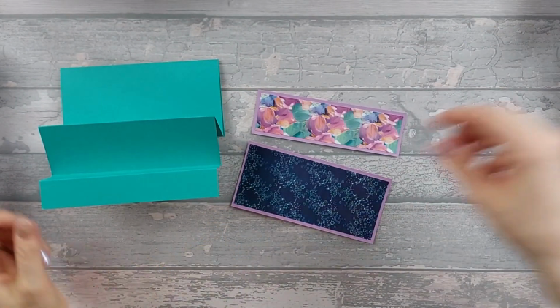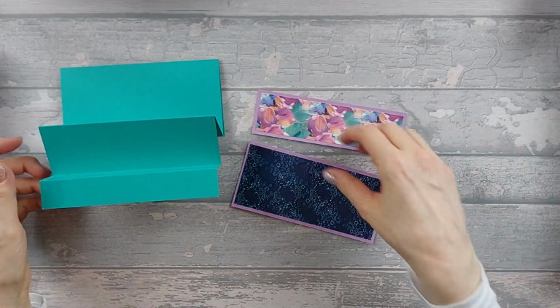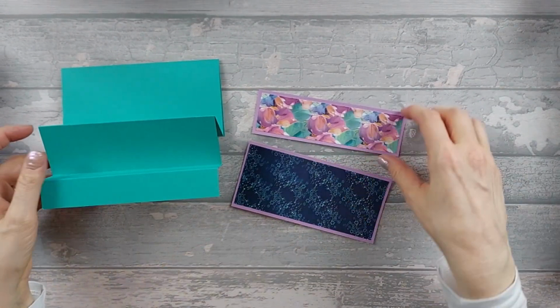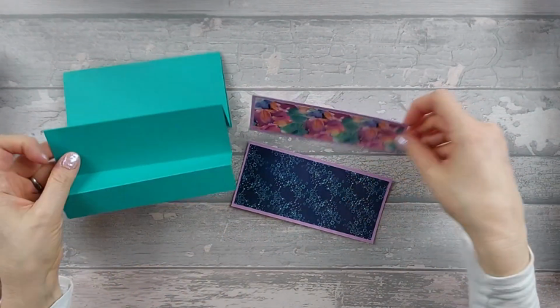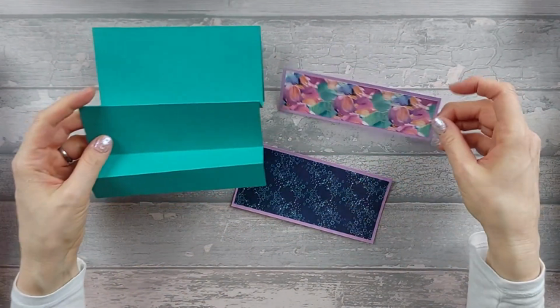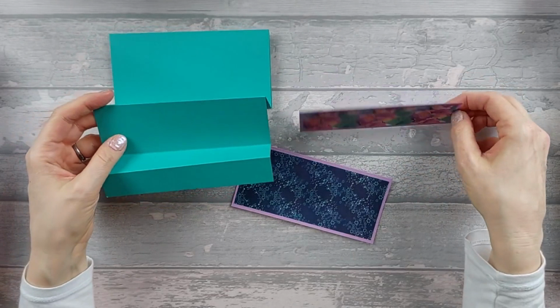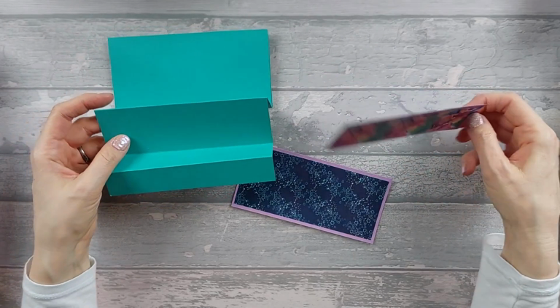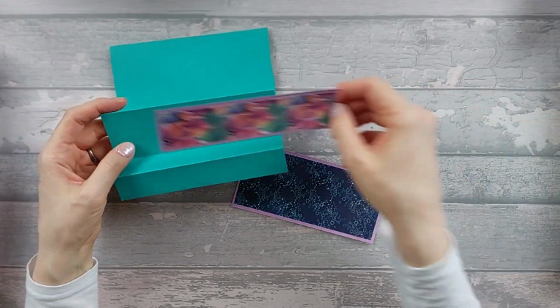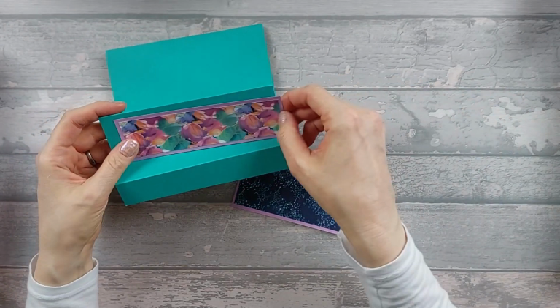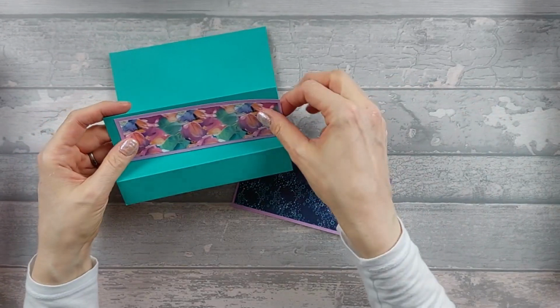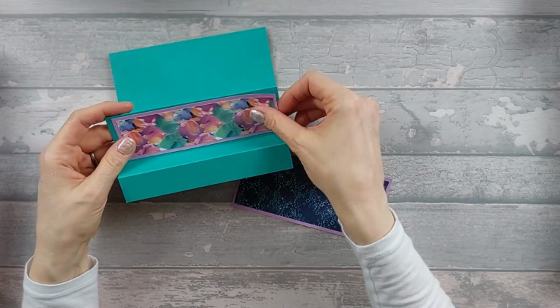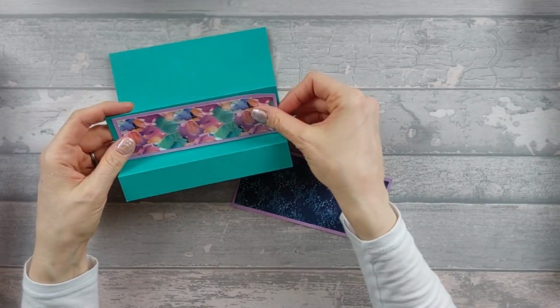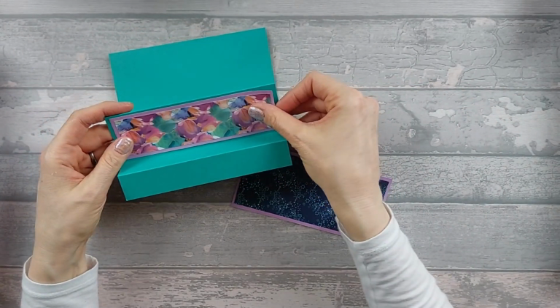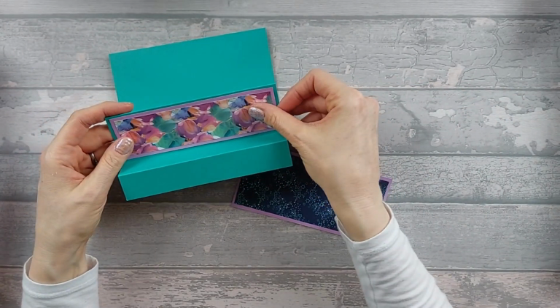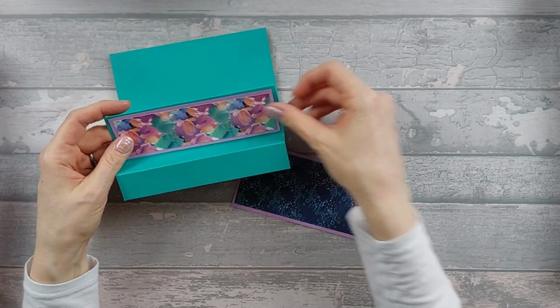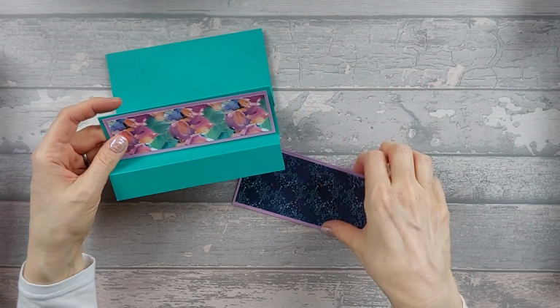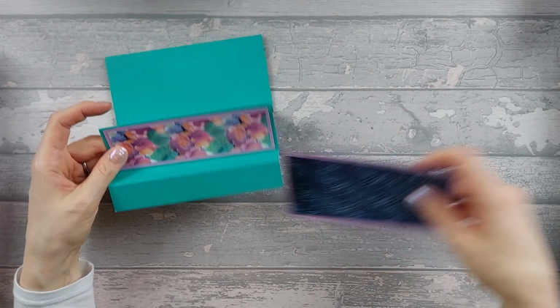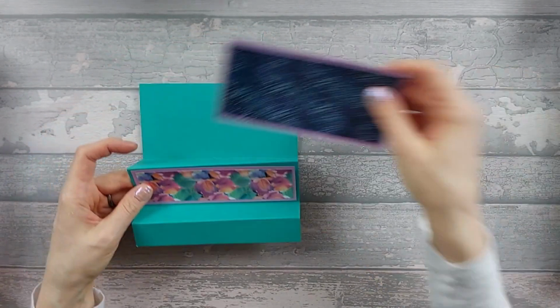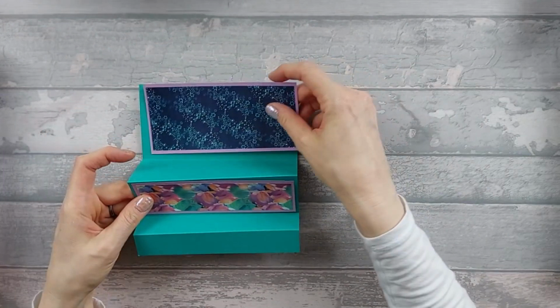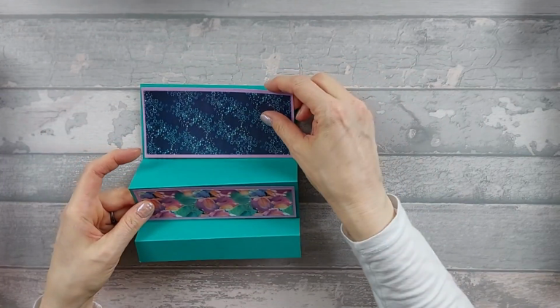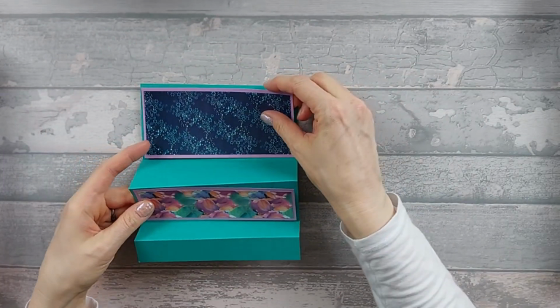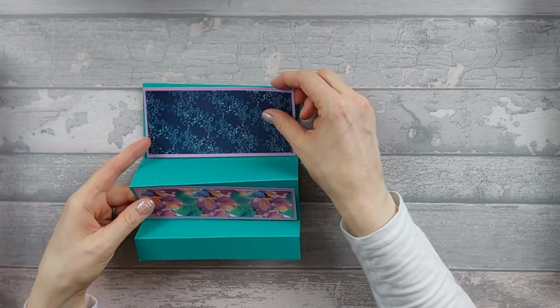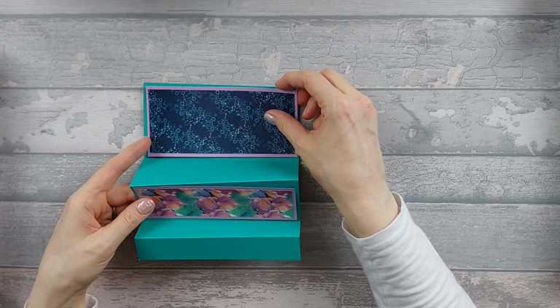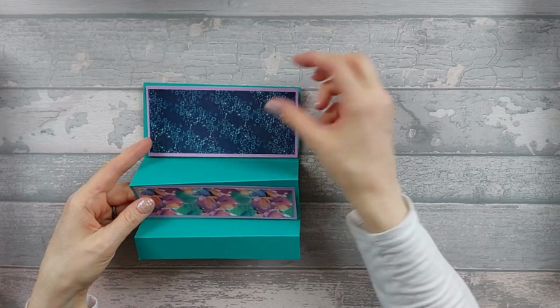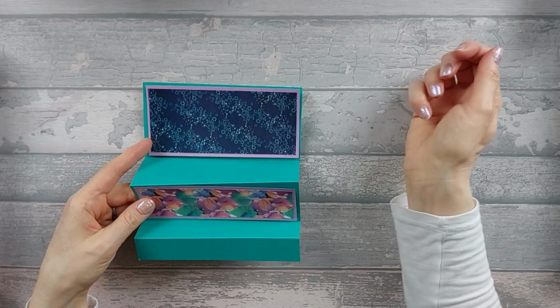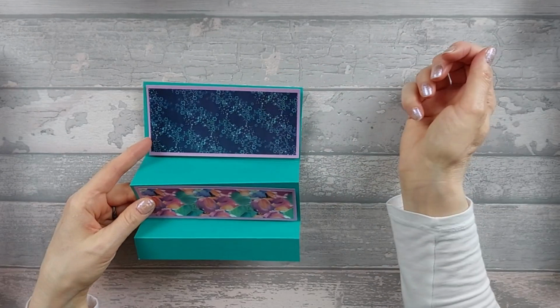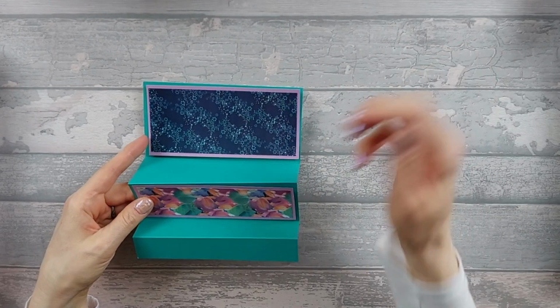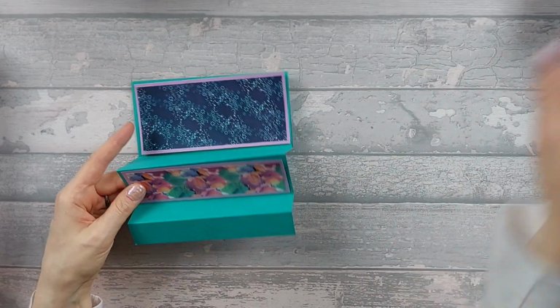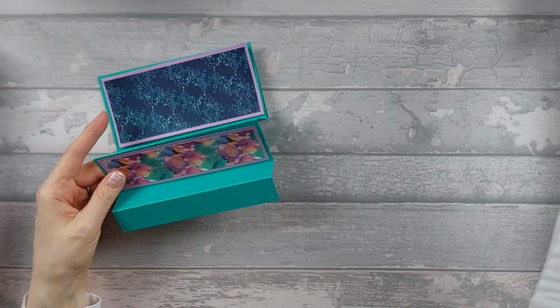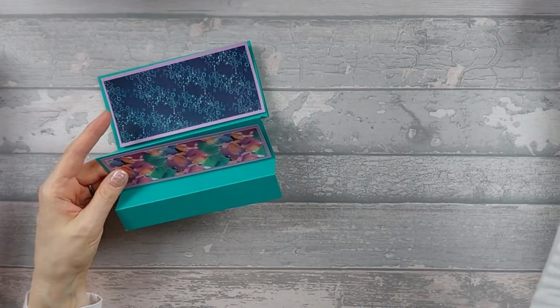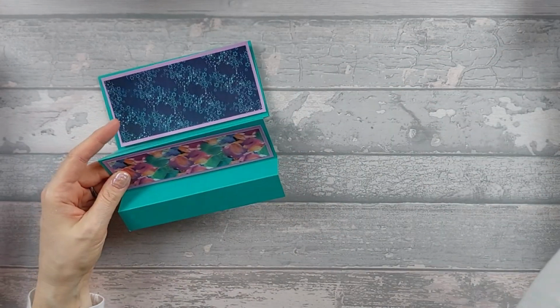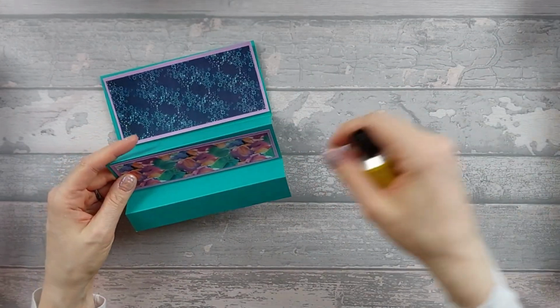The middle piece is going to go on there, and the back piece is going to go on like that. I'm going to go ahead and stick those down.